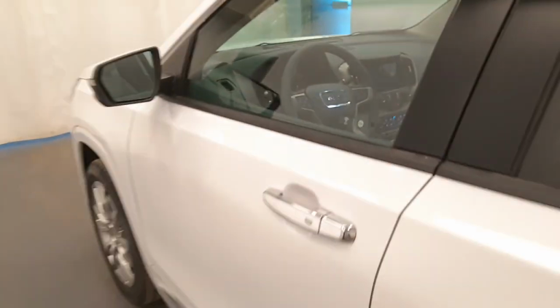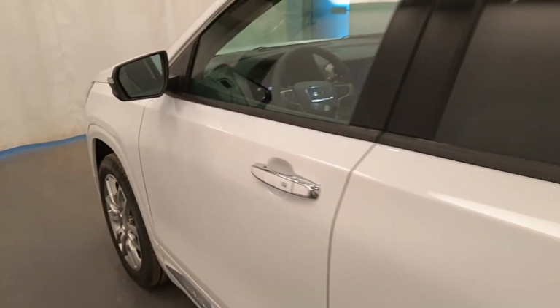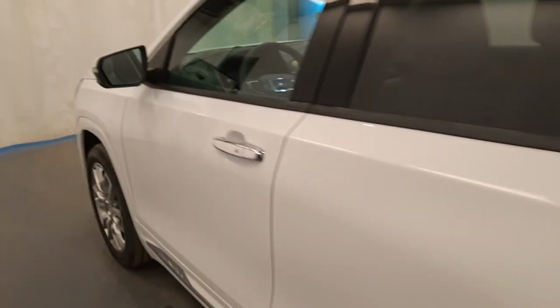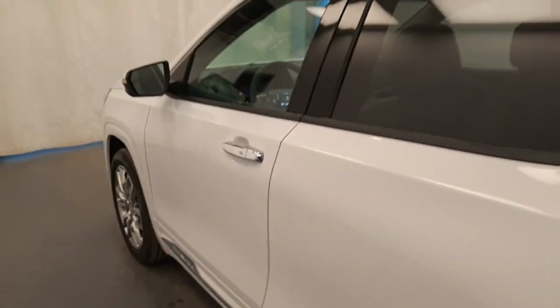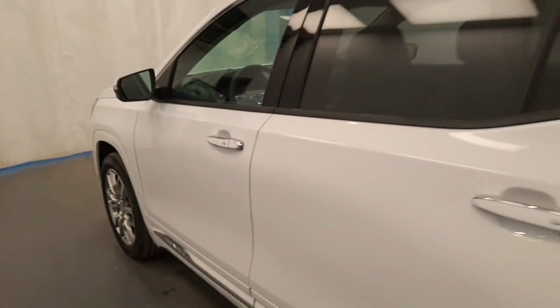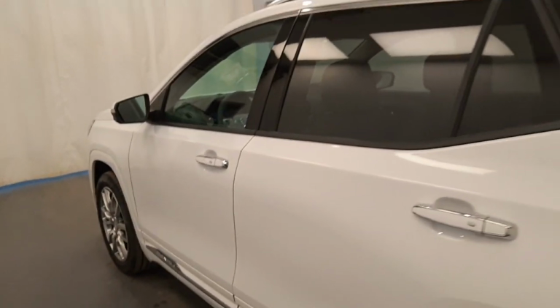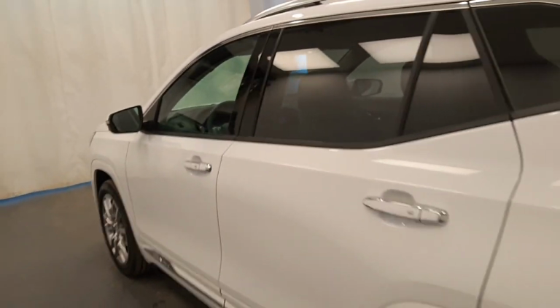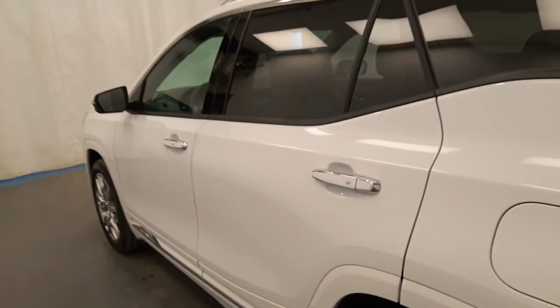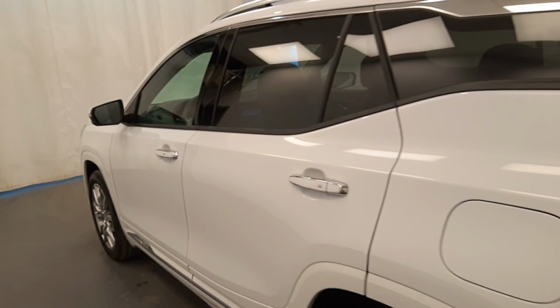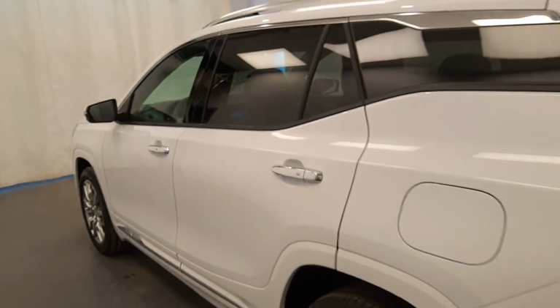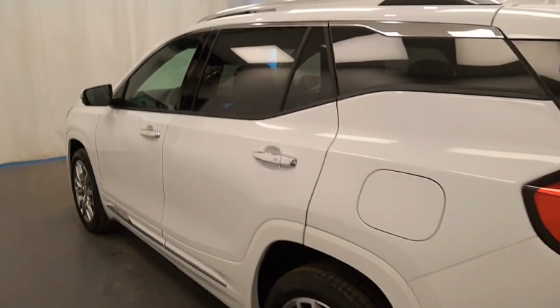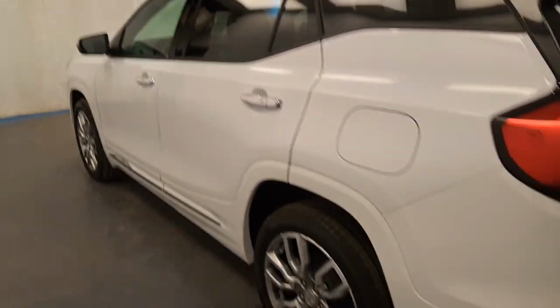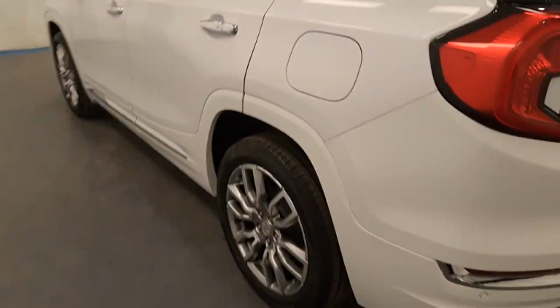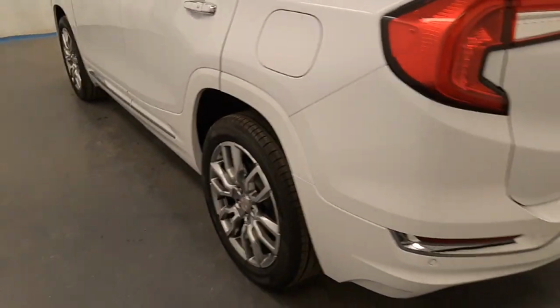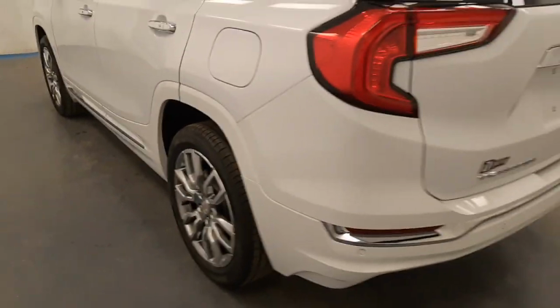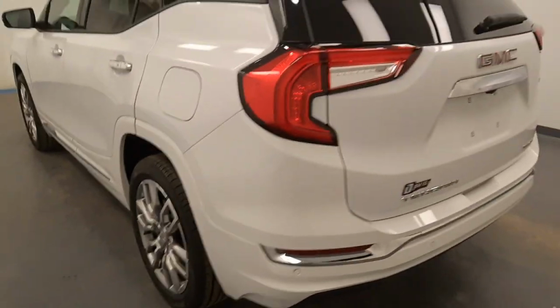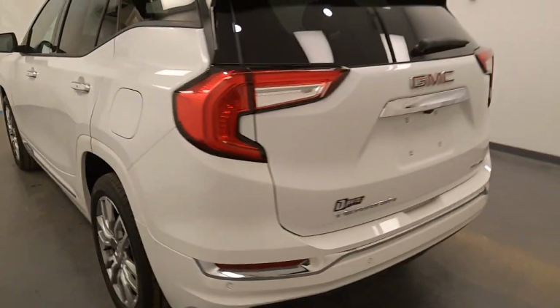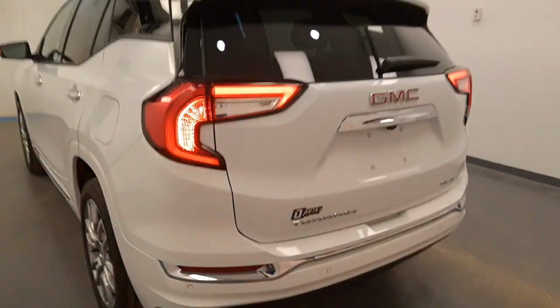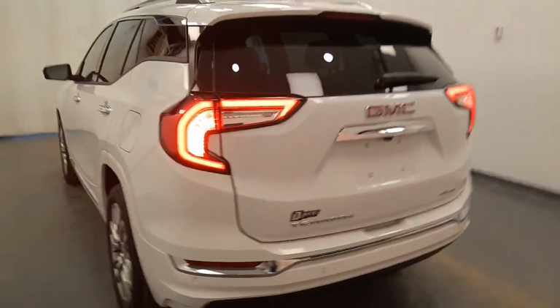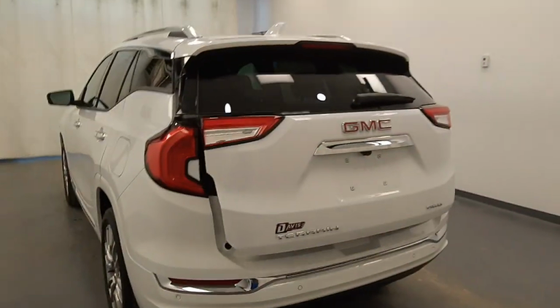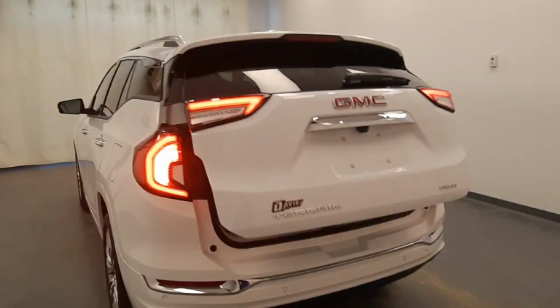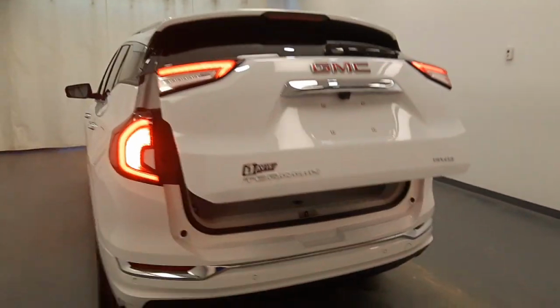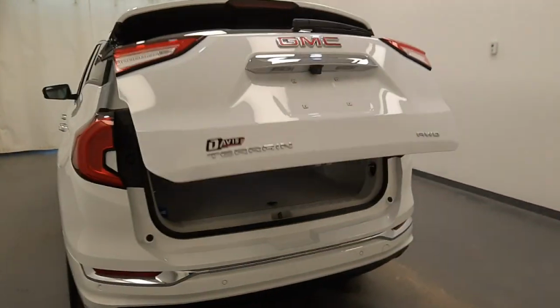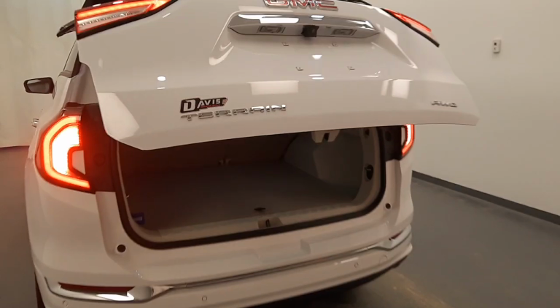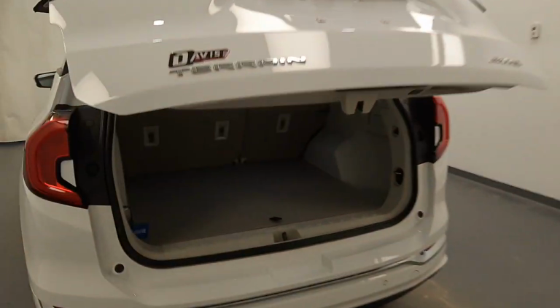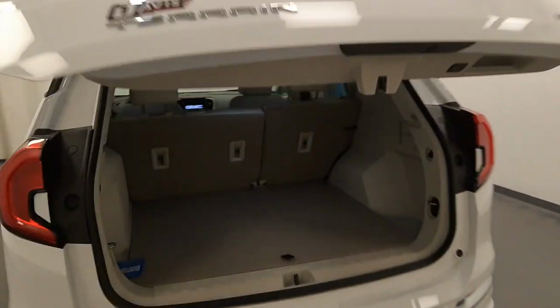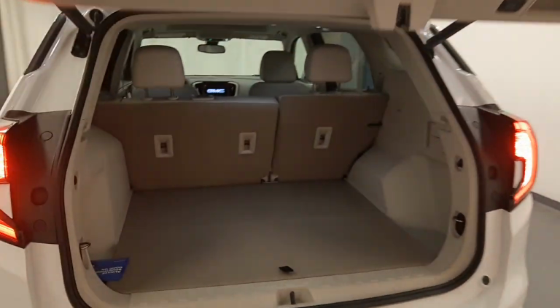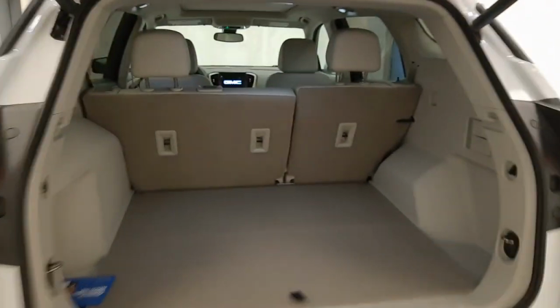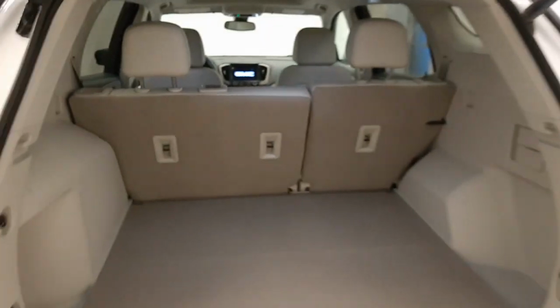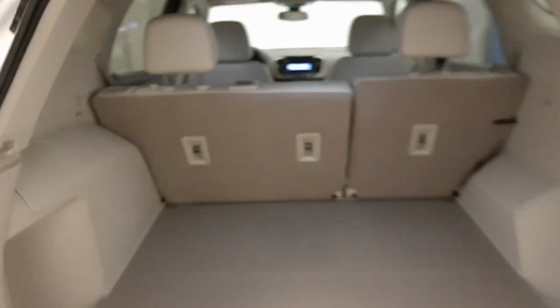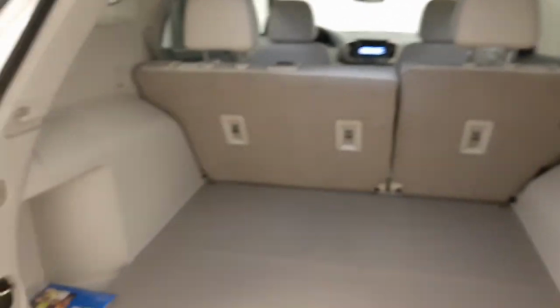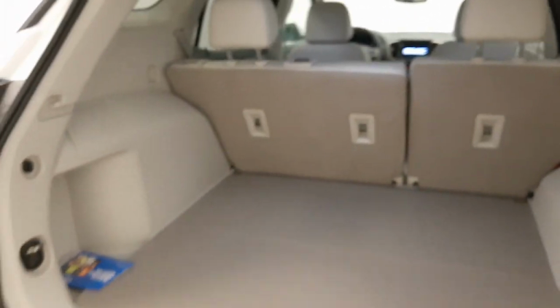Moving back out to the exterior, we have blind spot assist mirrors, roof rack, alloy wheels, rear parking assist, backup camera, remote trunk release, power hatch, and more cargo space.